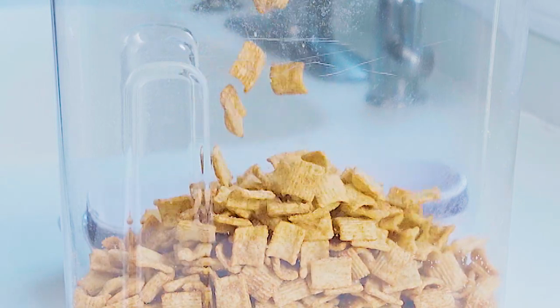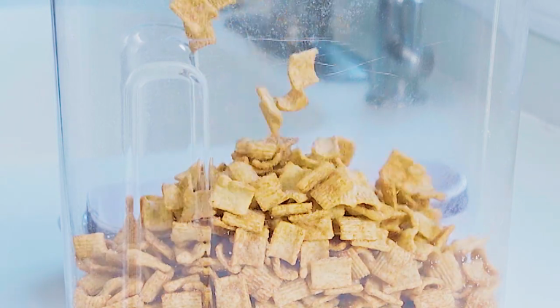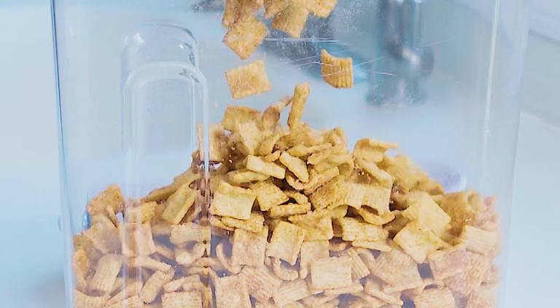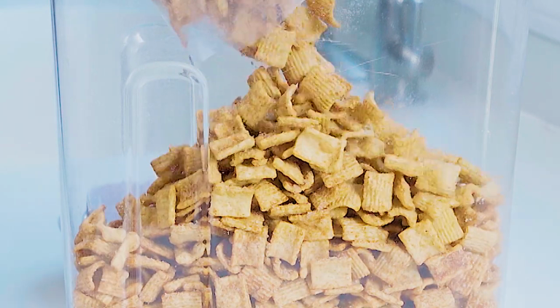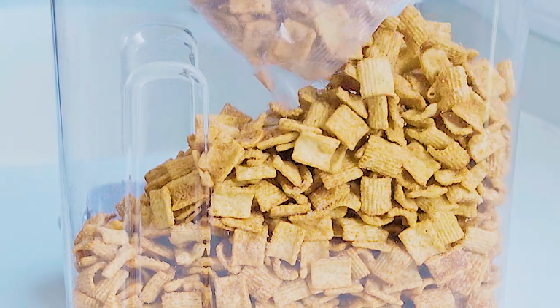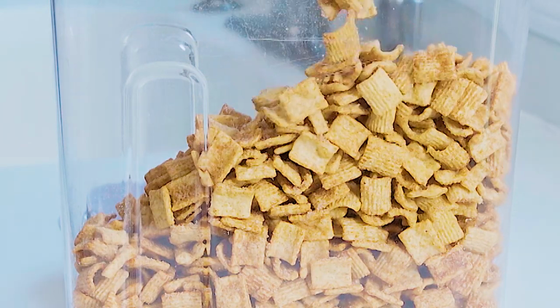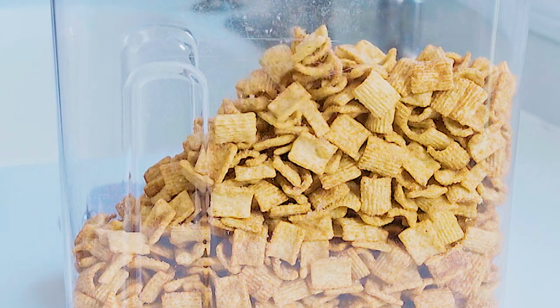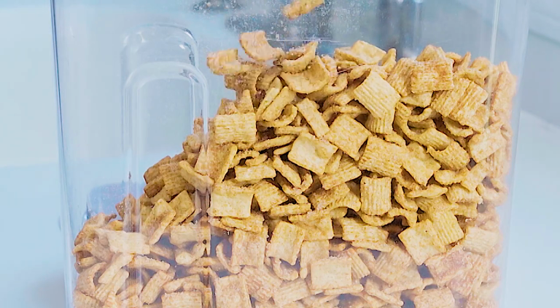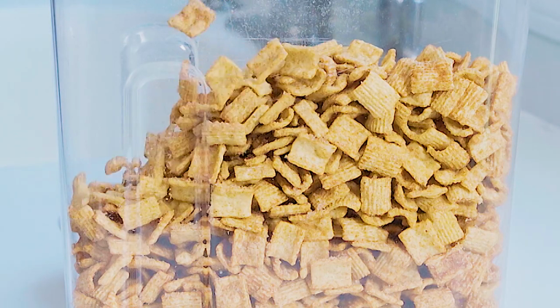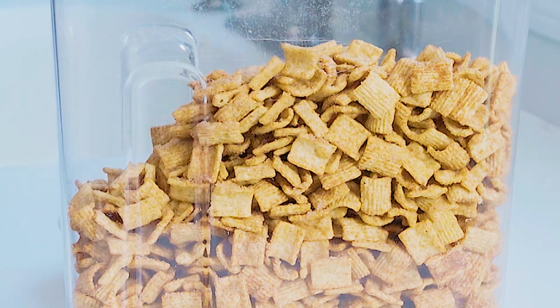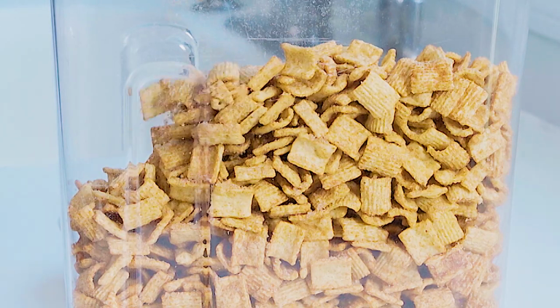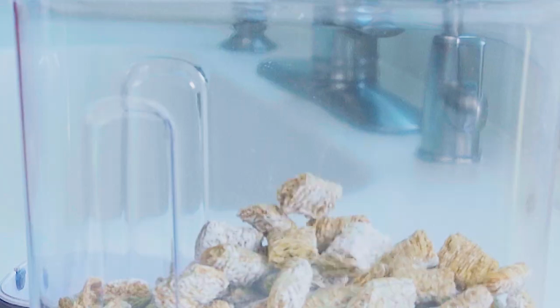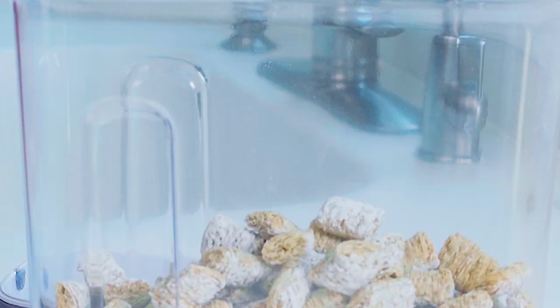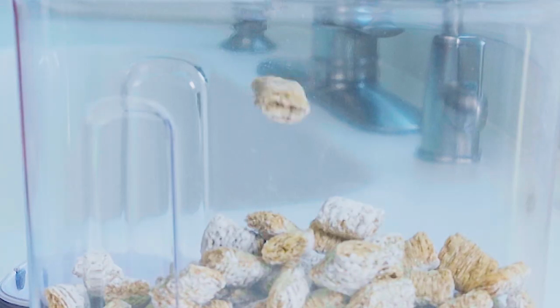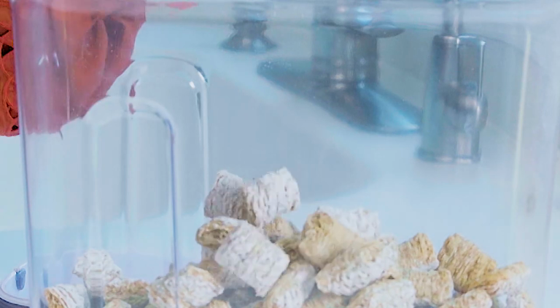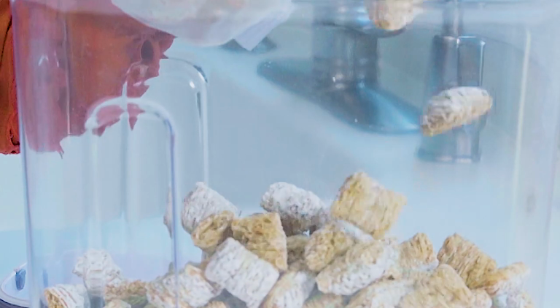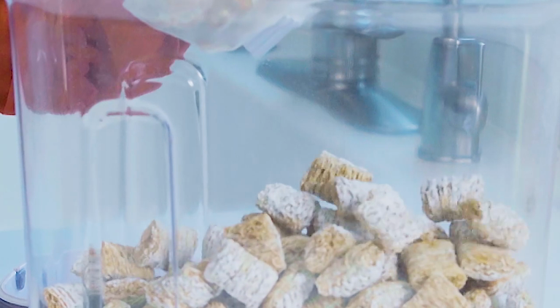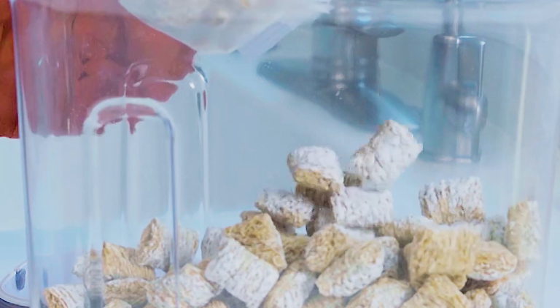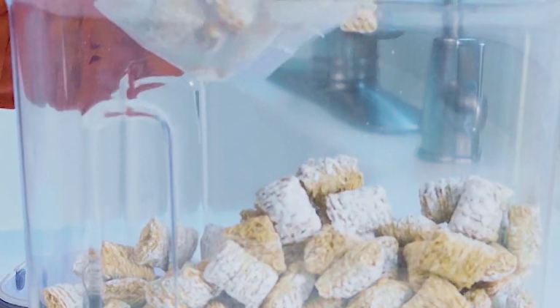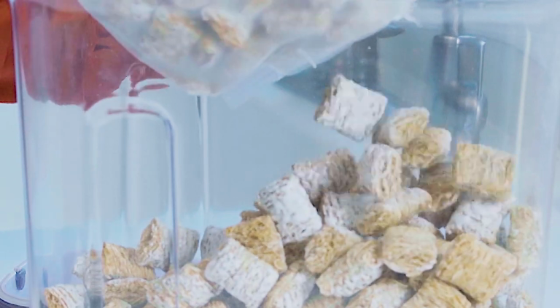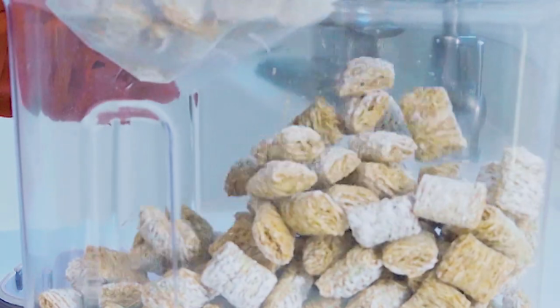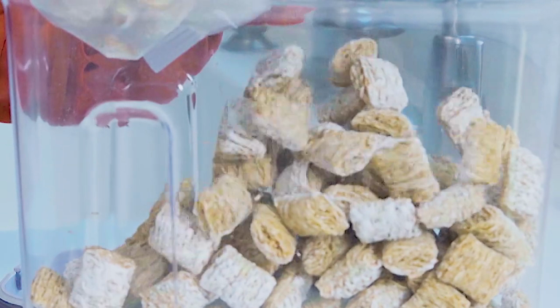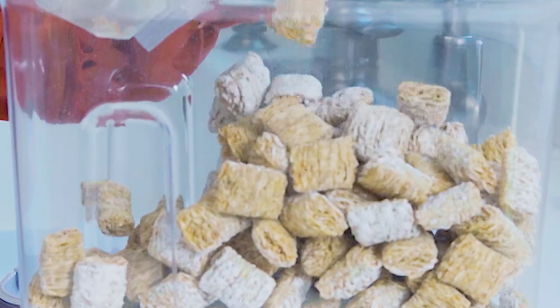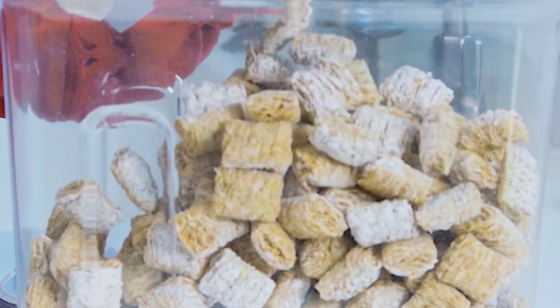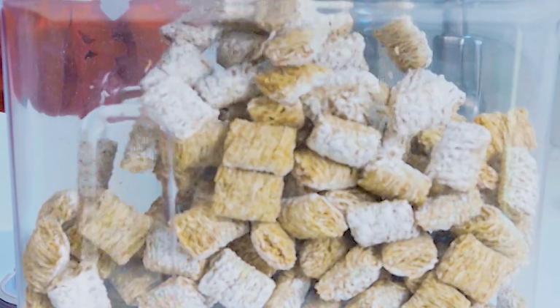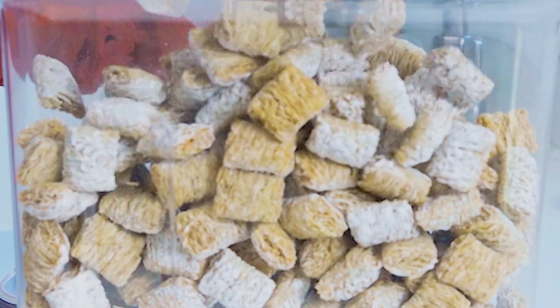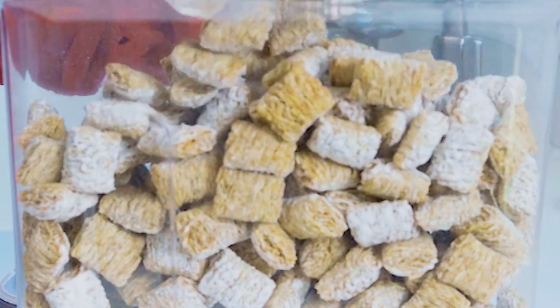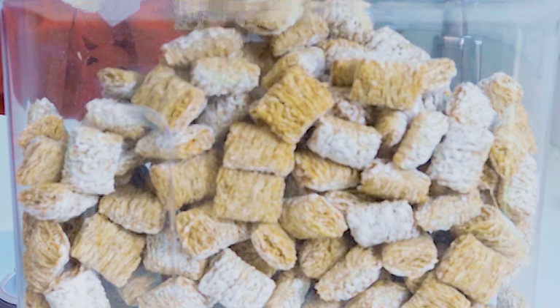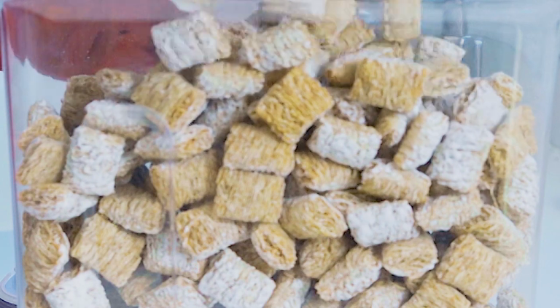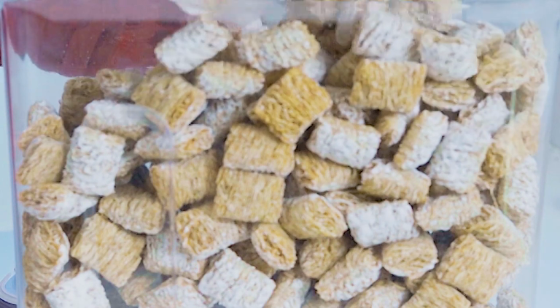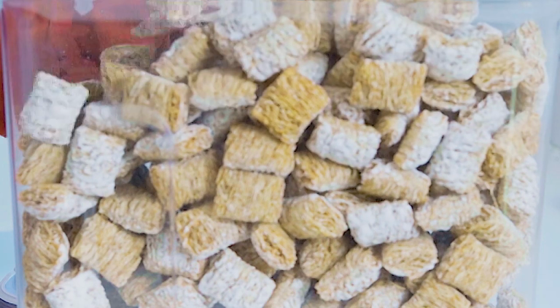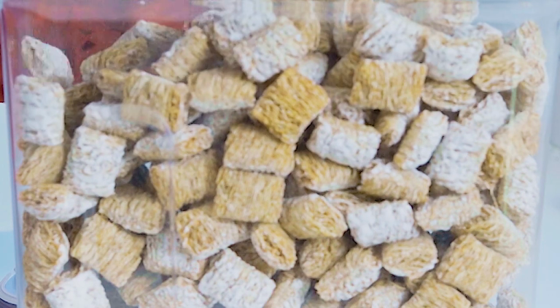As my kids get older, cereal is the go-to breakfast because they're able to go into our pantry, take it out, pour themselves a bowl. We're really able to have some variety and control their nutritional intake while balancing that with something that tastes really good for them.